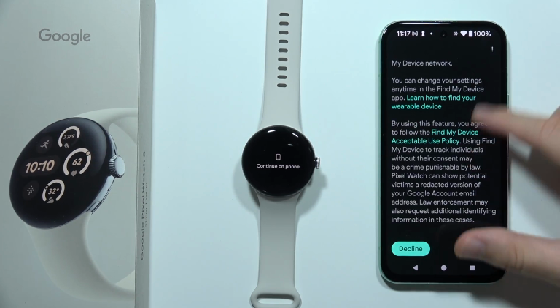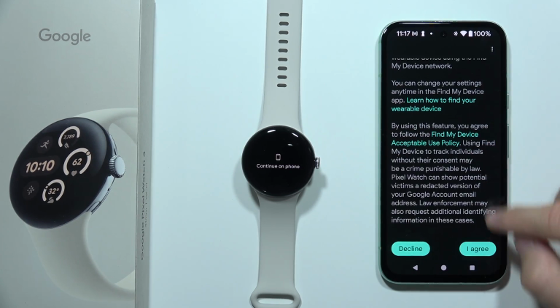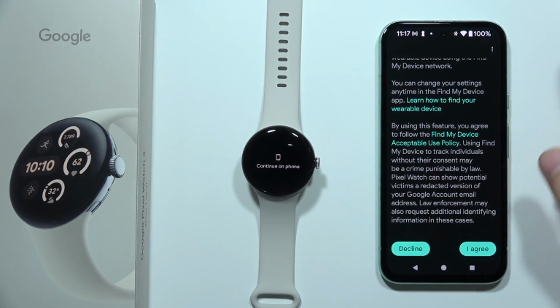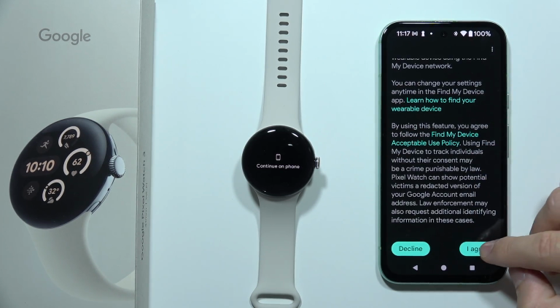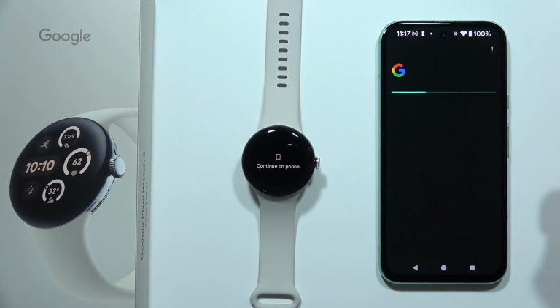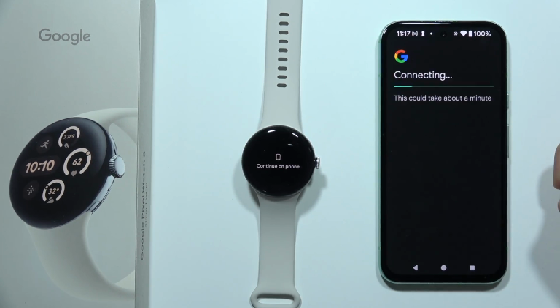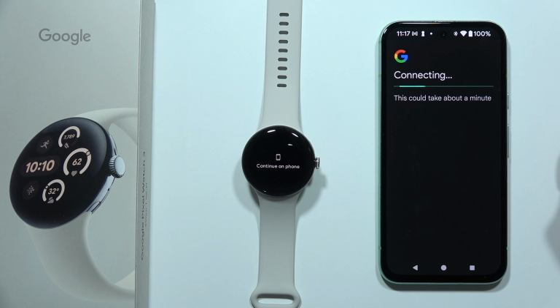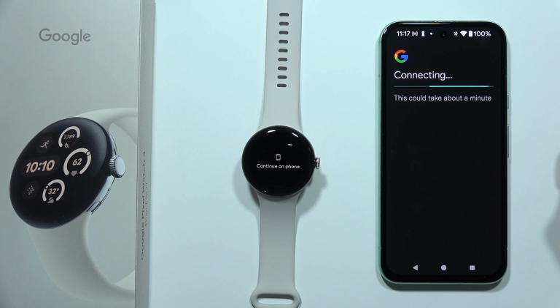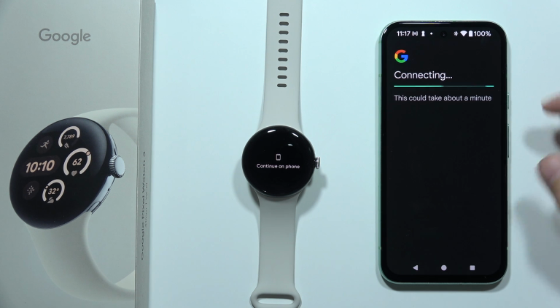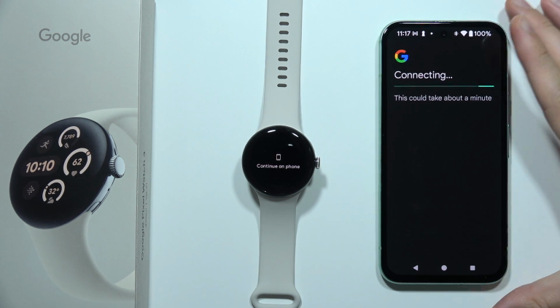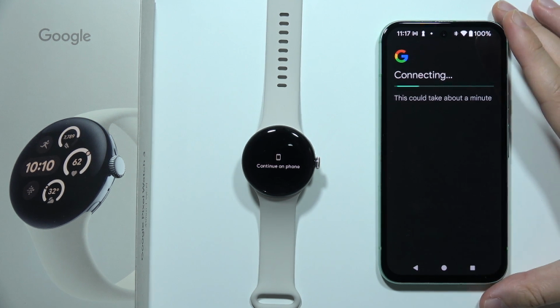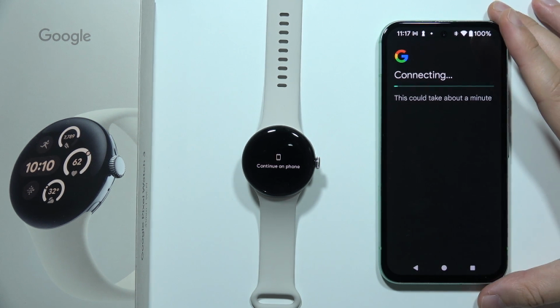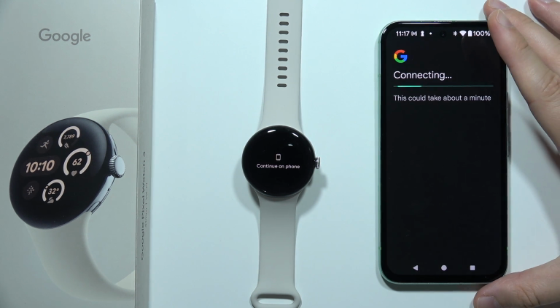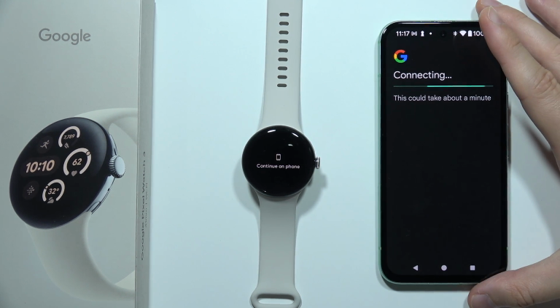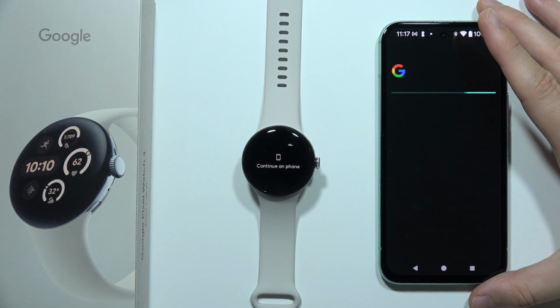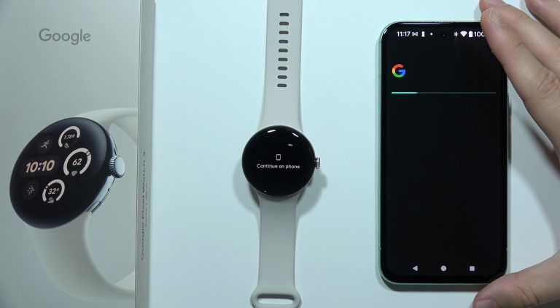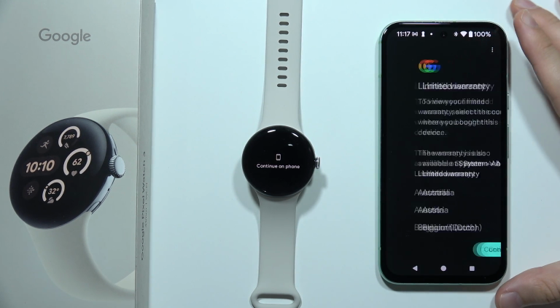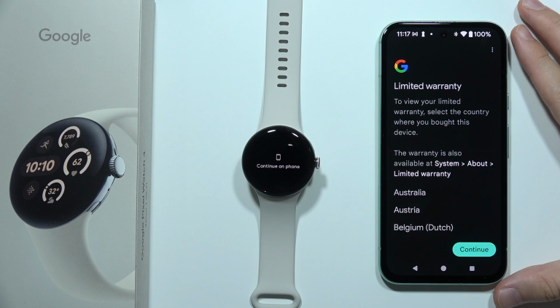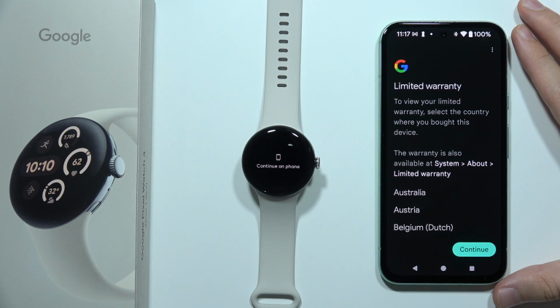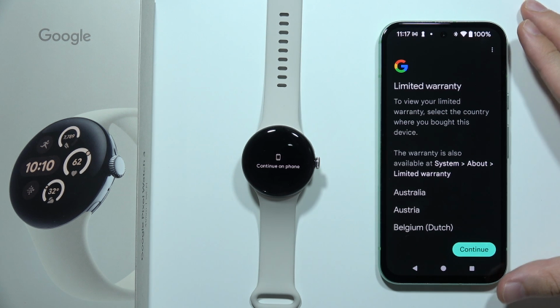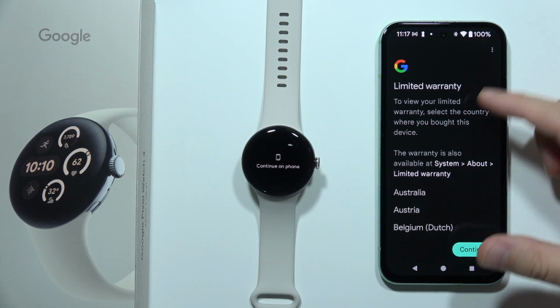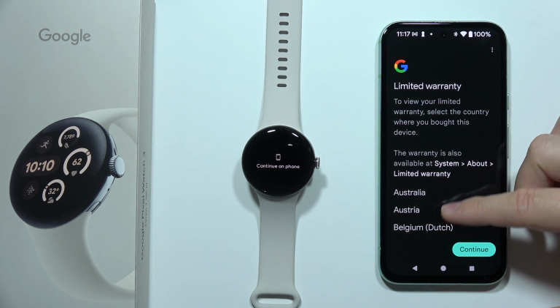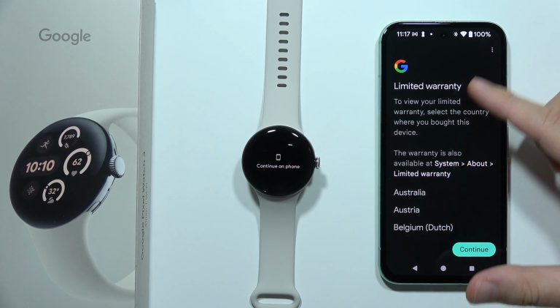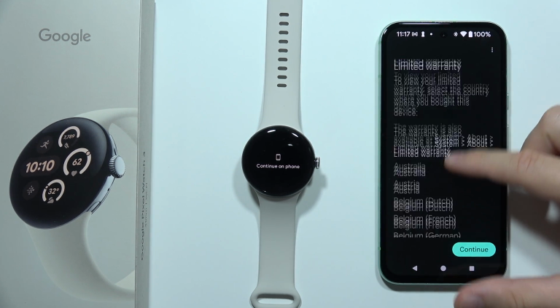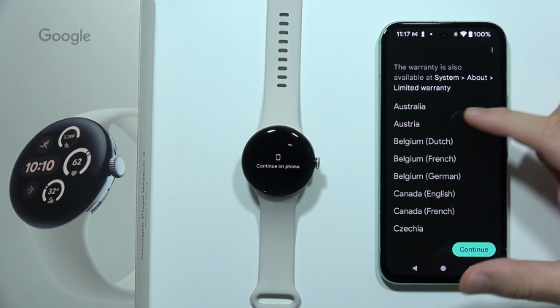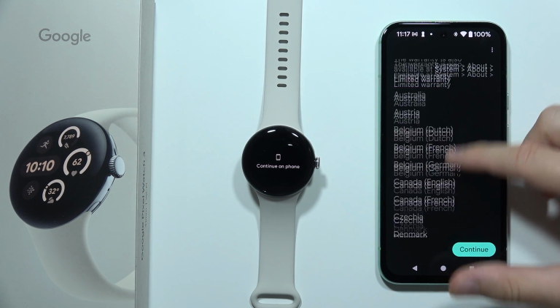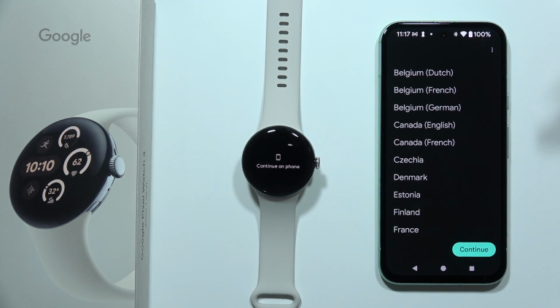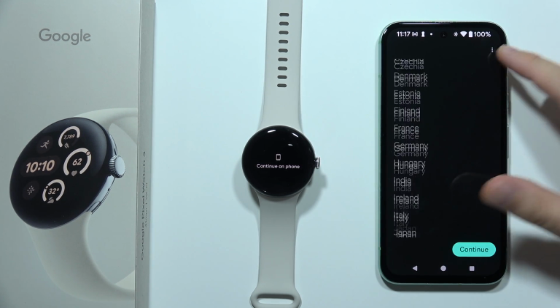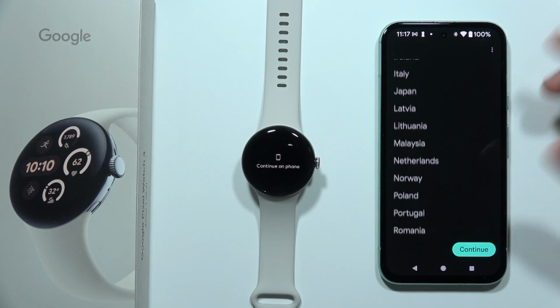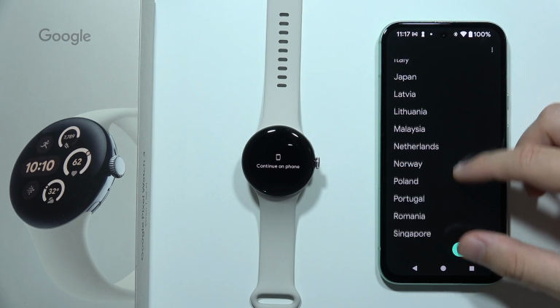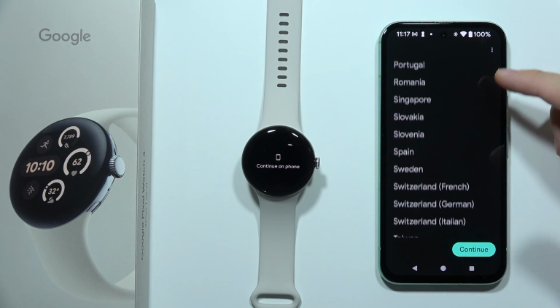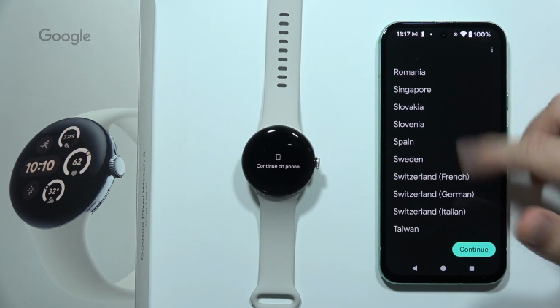I can also recommend you to leave the backup enabled. When you scroll all the way down, click I Agree. Now it's almost finished — we have to keep waiting for the last setup. Here we can choose our warranty, so pick the country where you actually purchased your device.